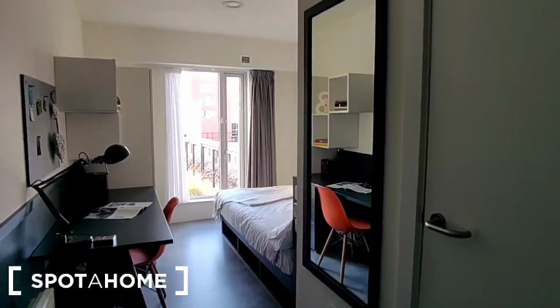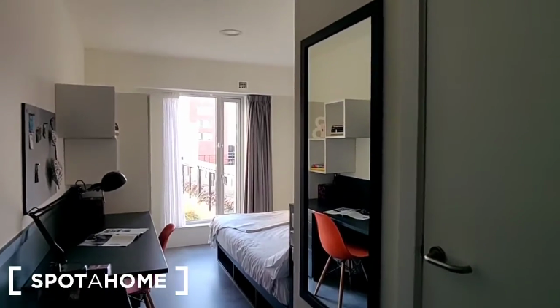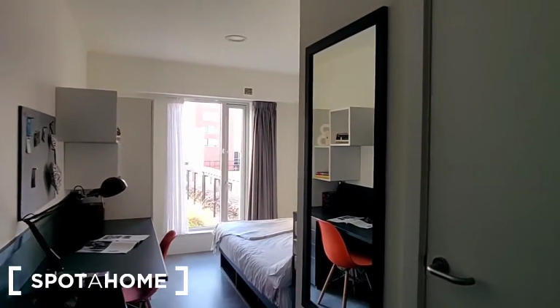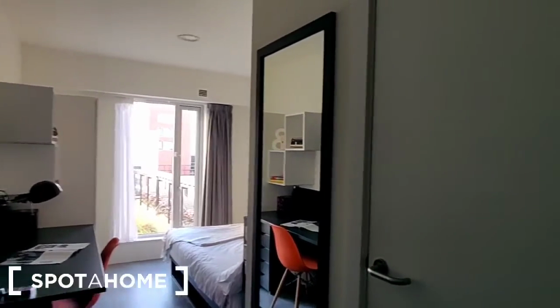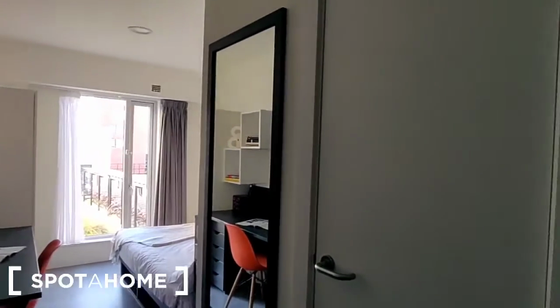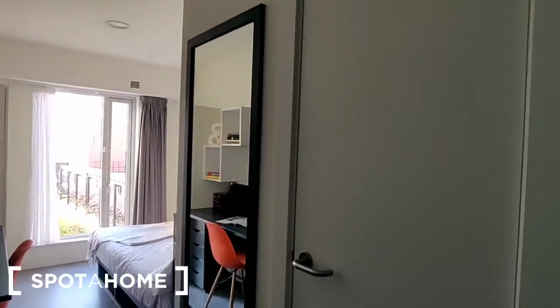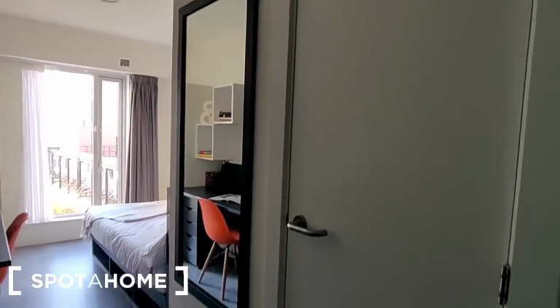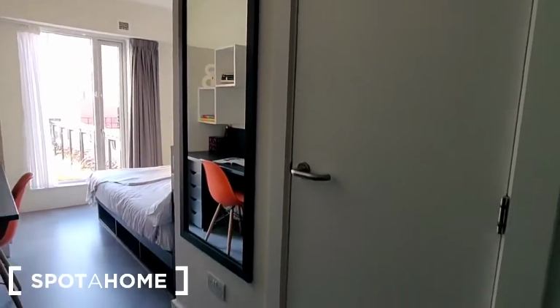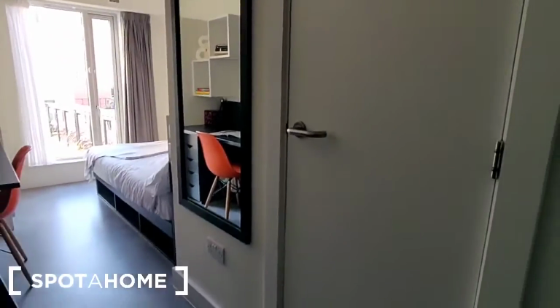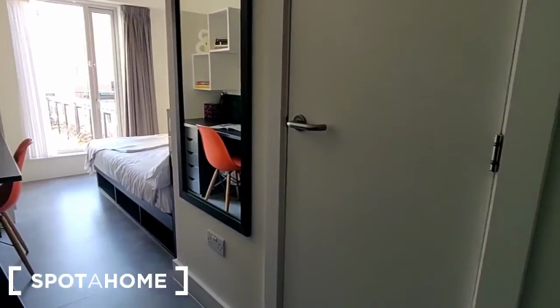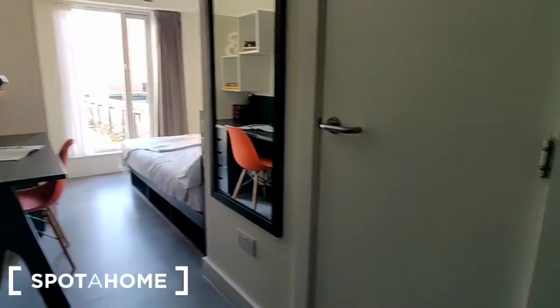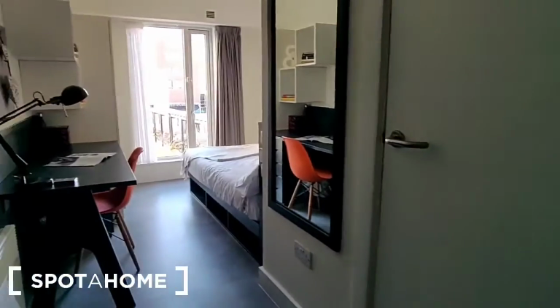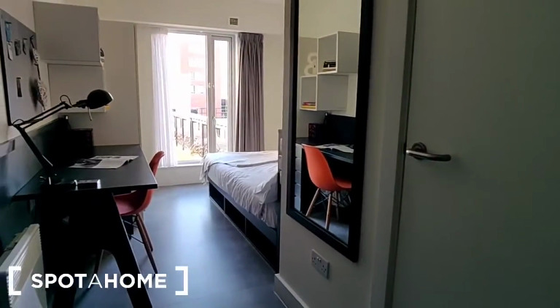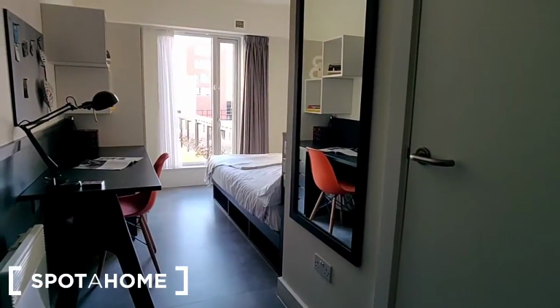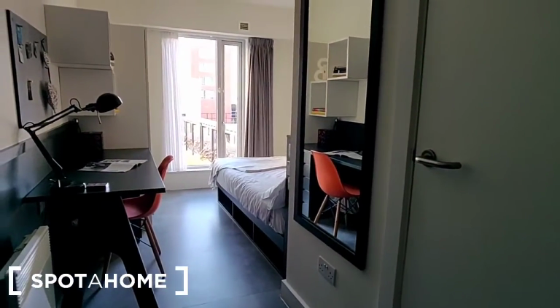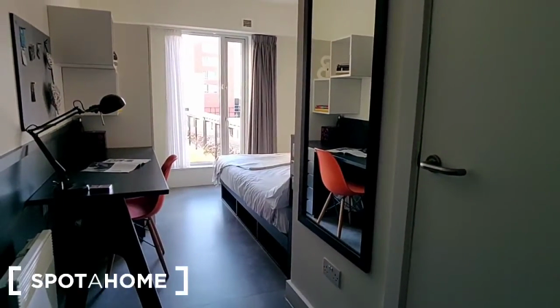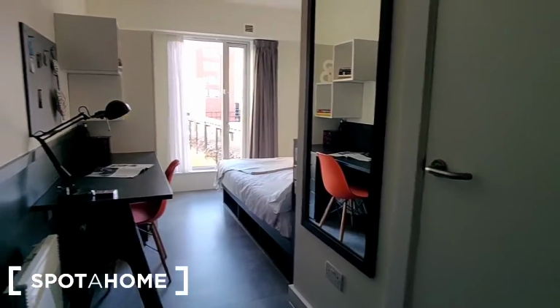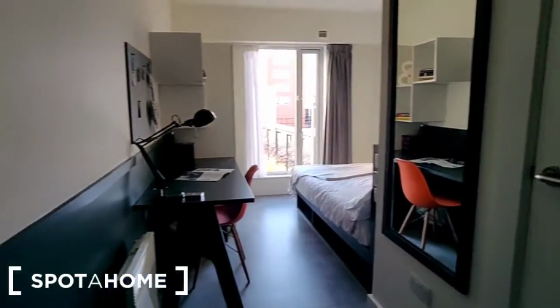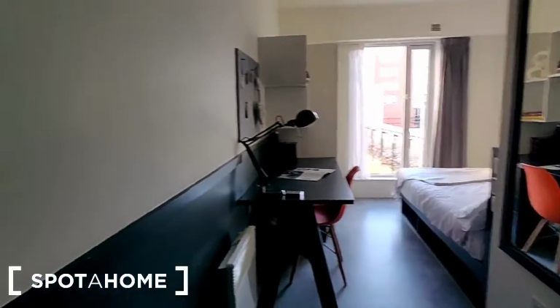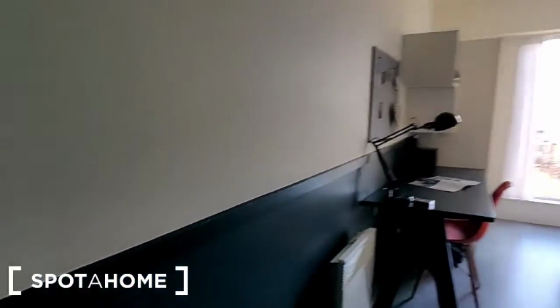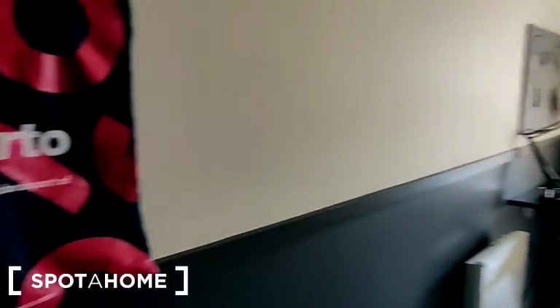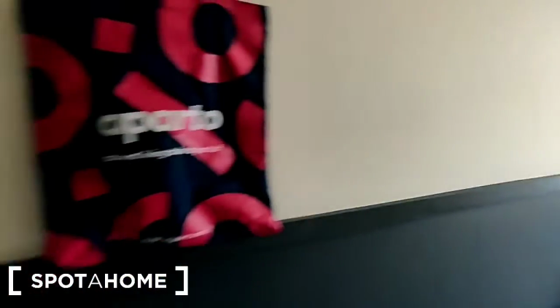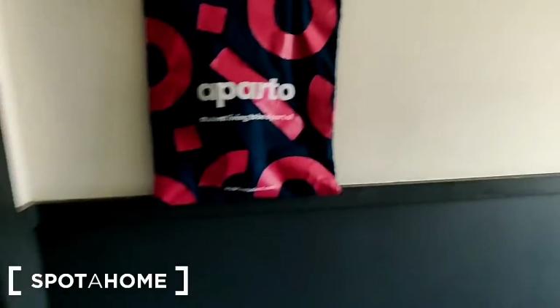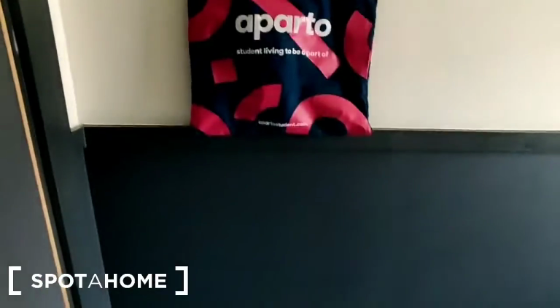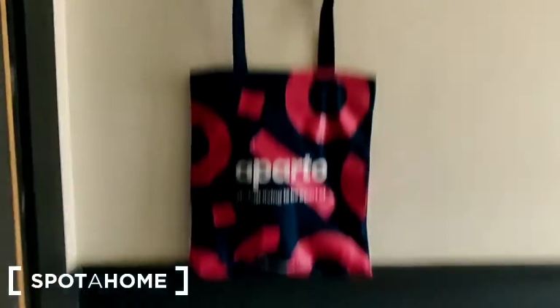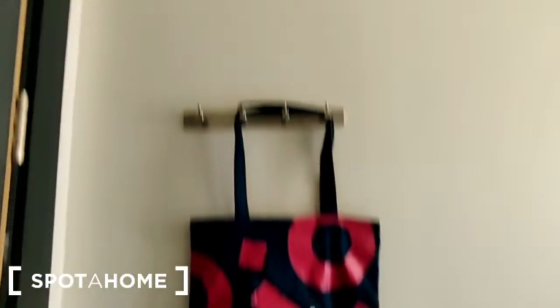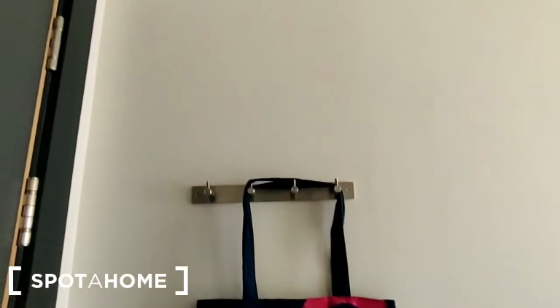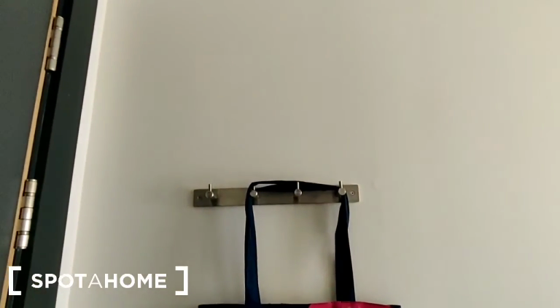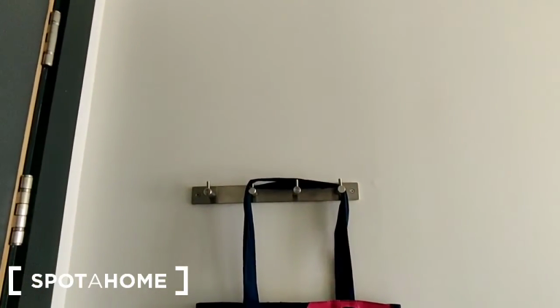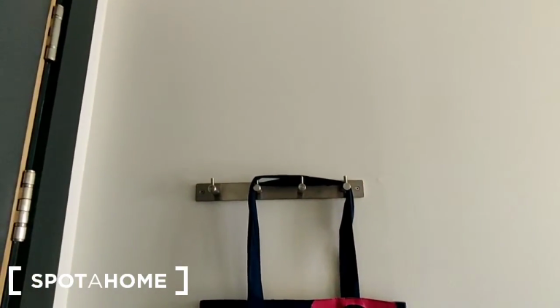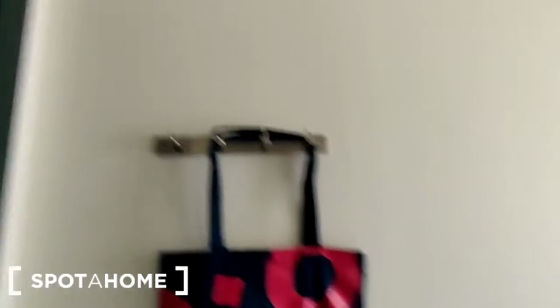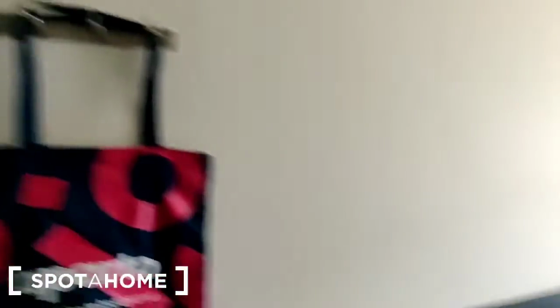This is the room and the room type we're looking at here is the silver room. As you can see, you've got a nice wide entrance lobby with a coat hook here right inside the door.